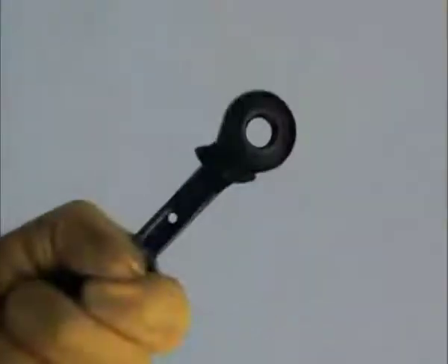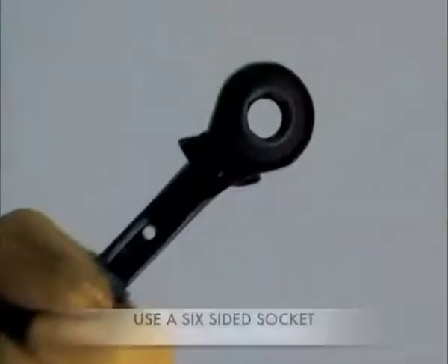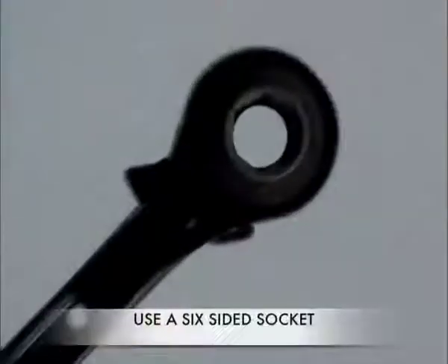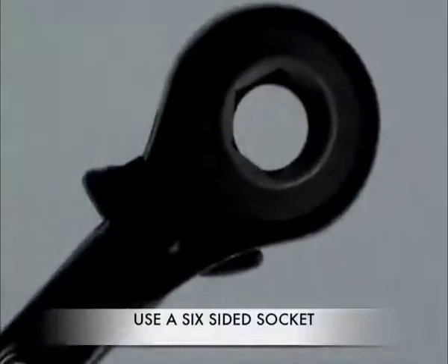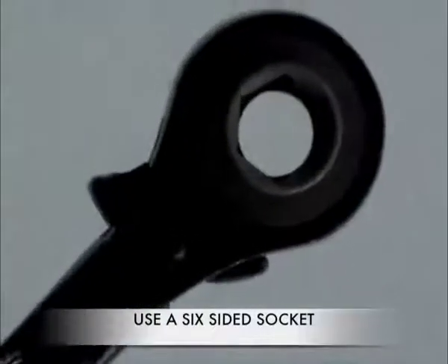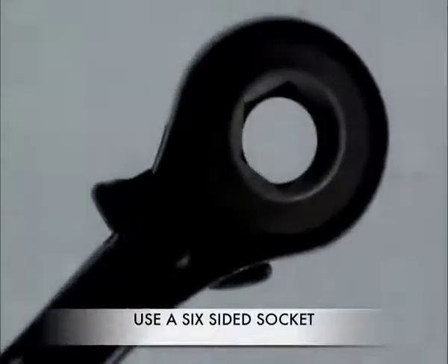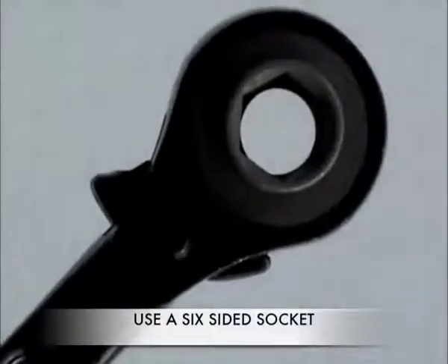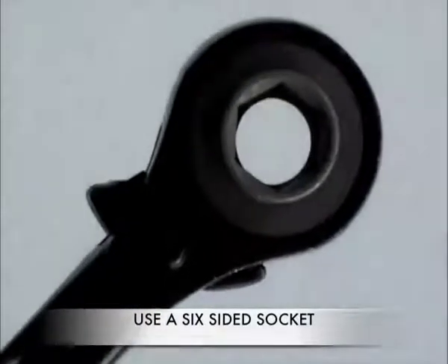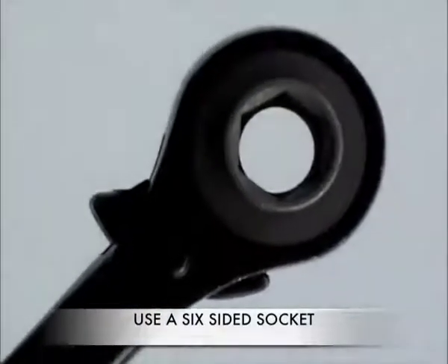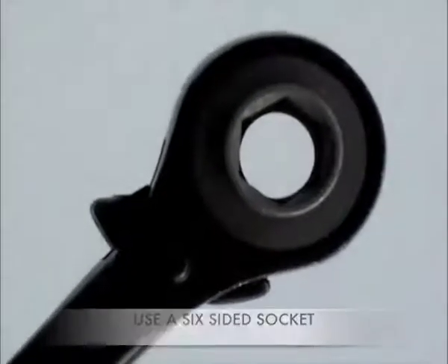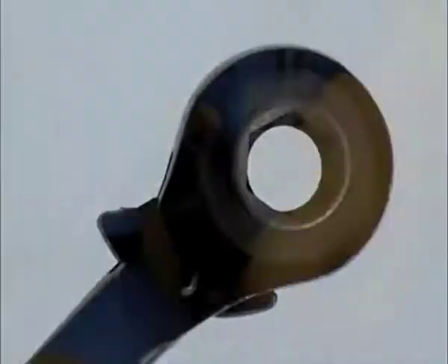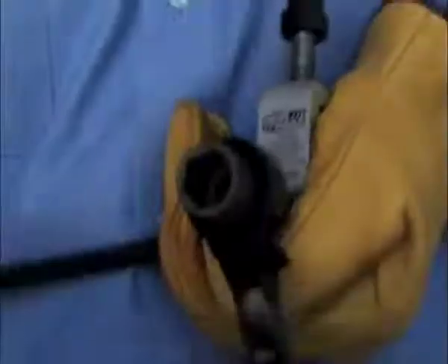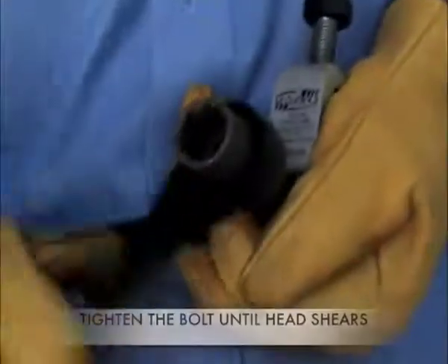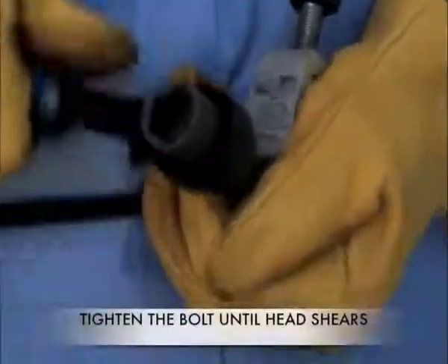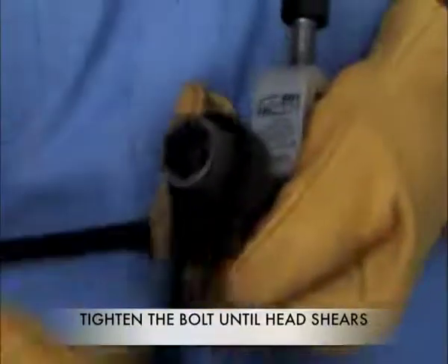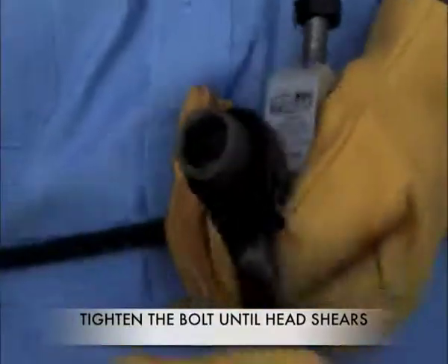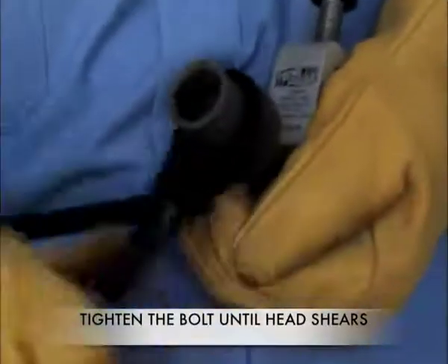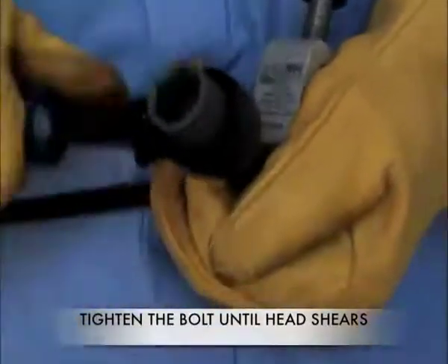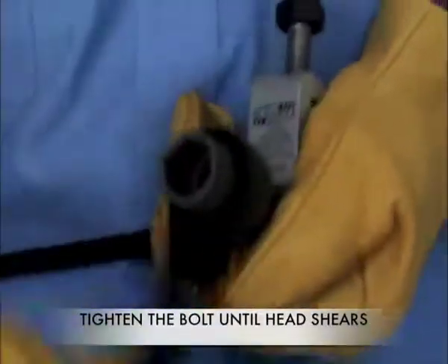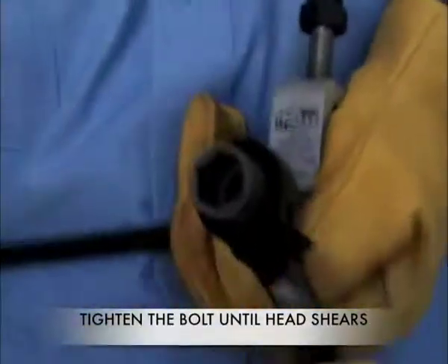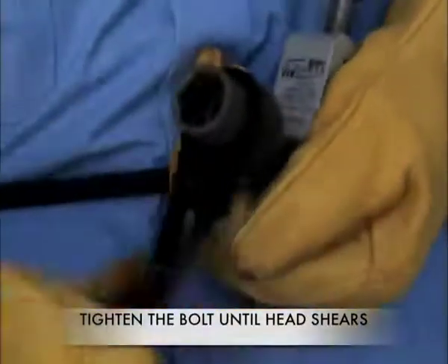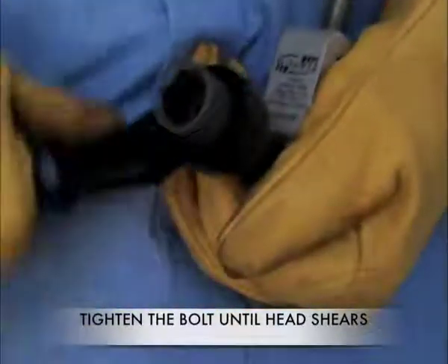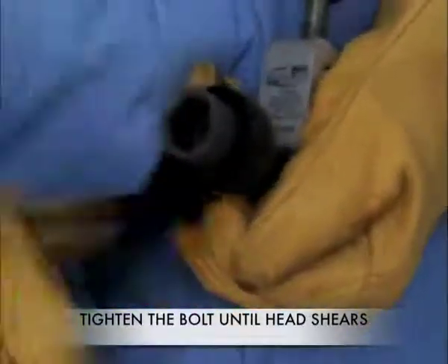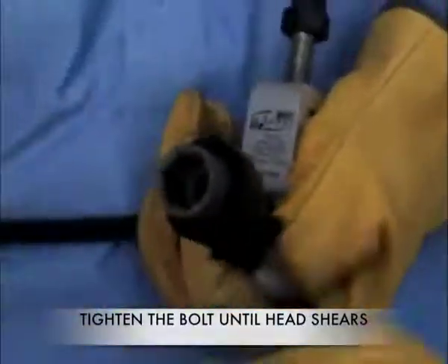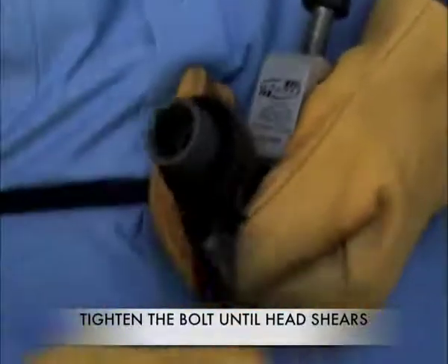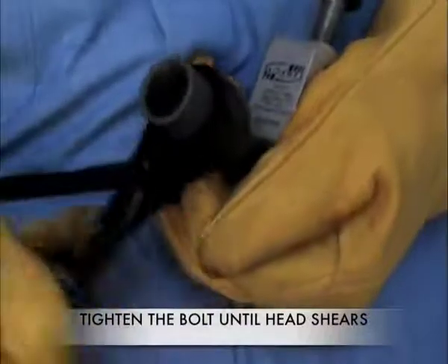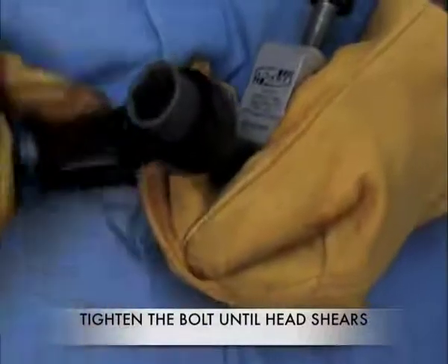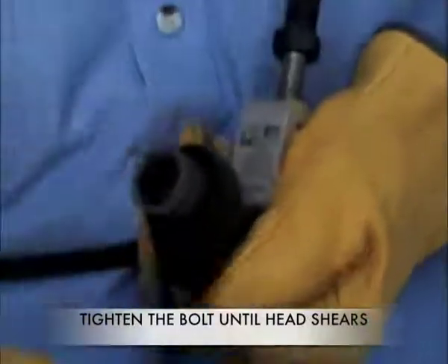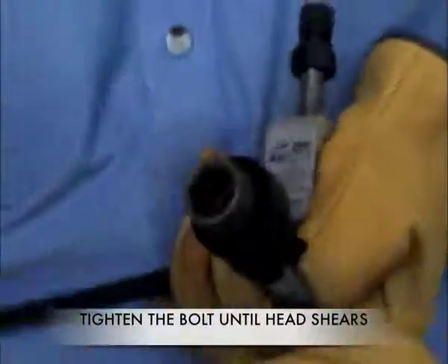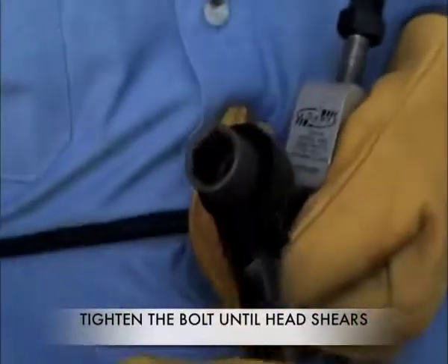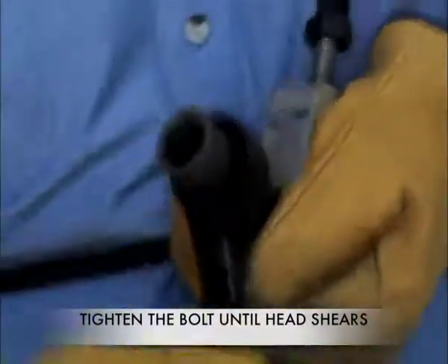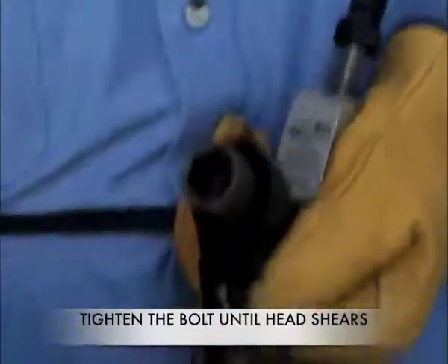Use a six-sided socket to tighten the bolt. Tighten the bolt until the nut shears off. Do not tighten the bolt any further.